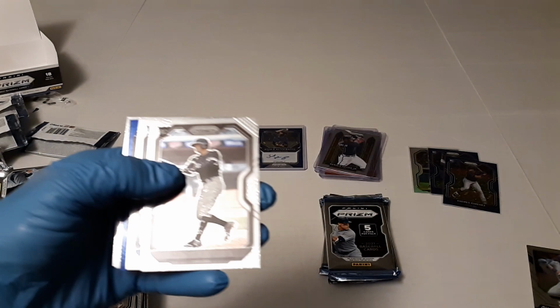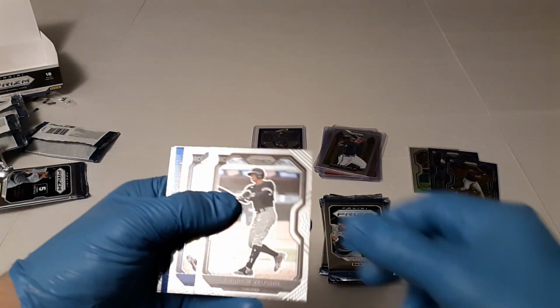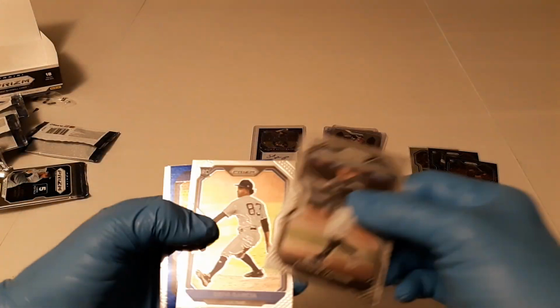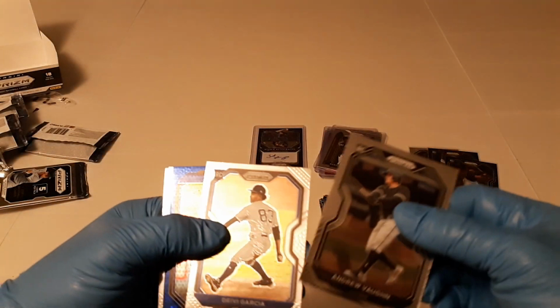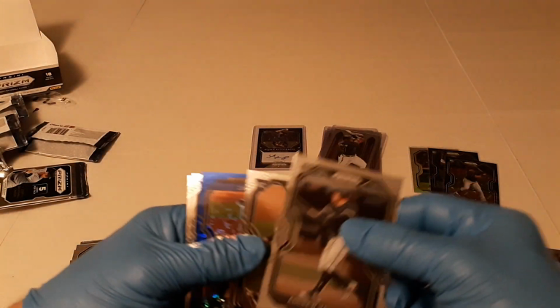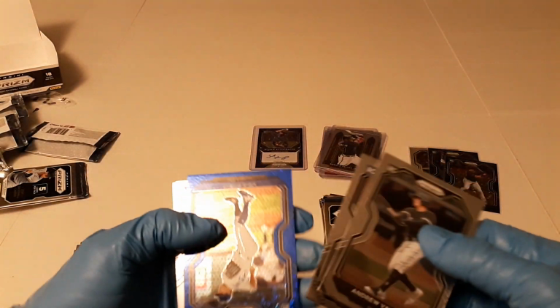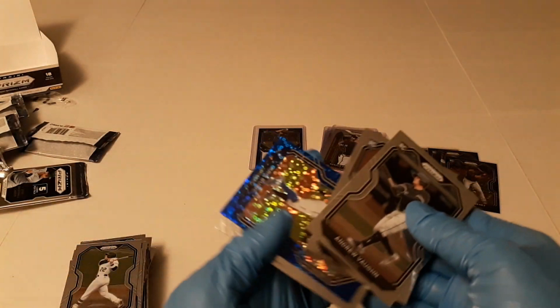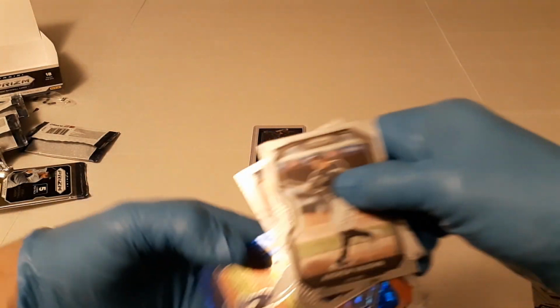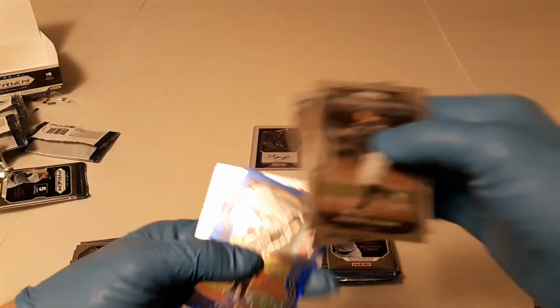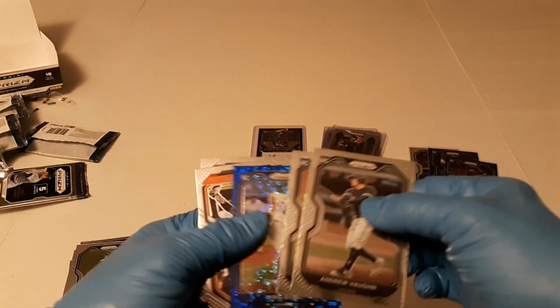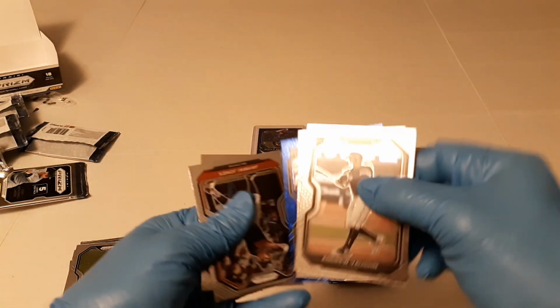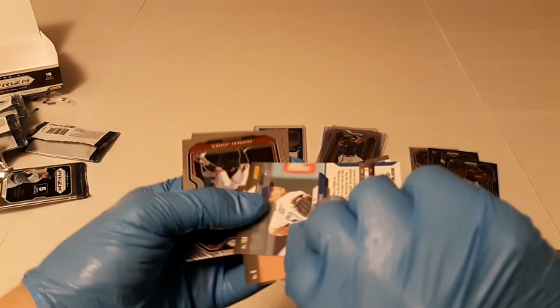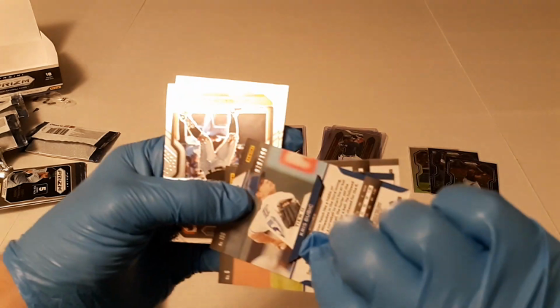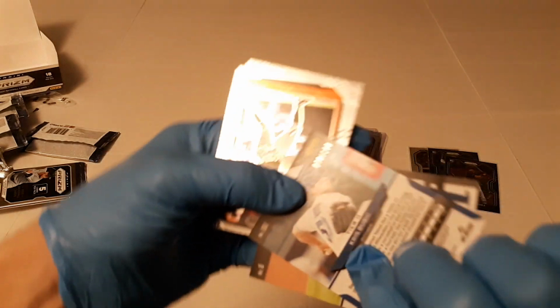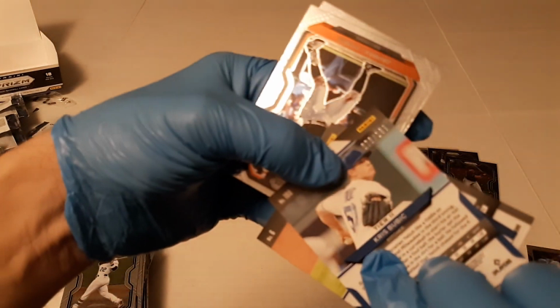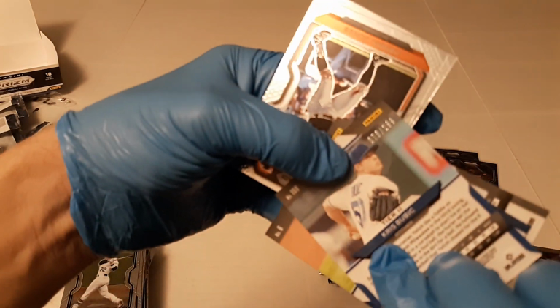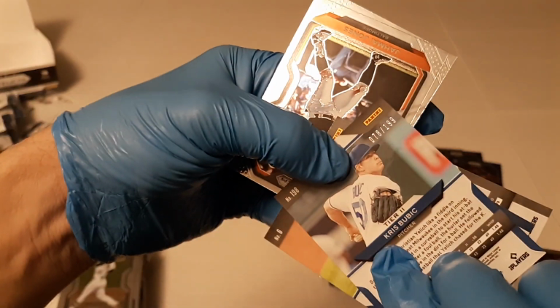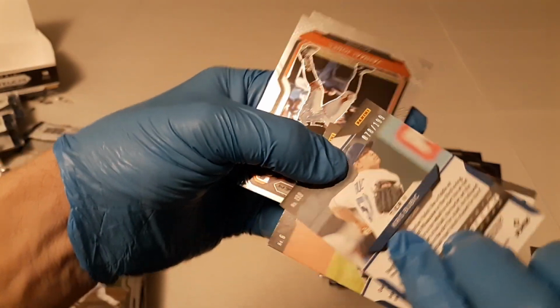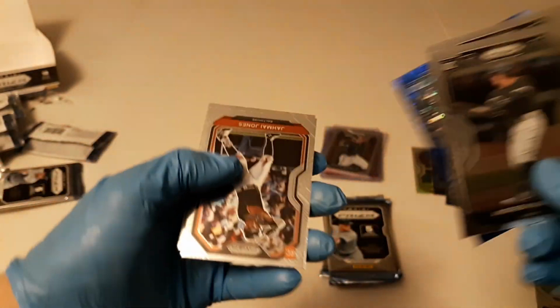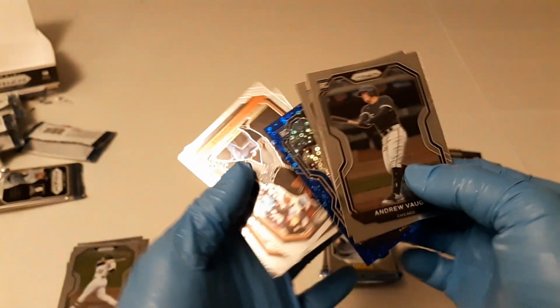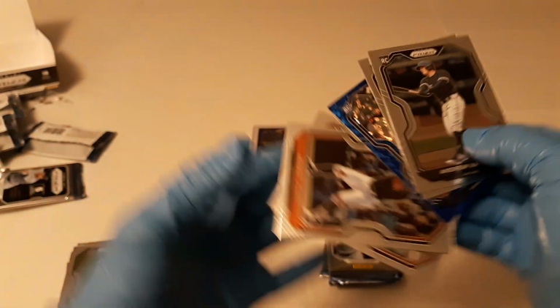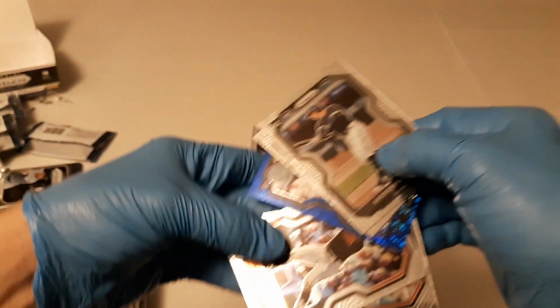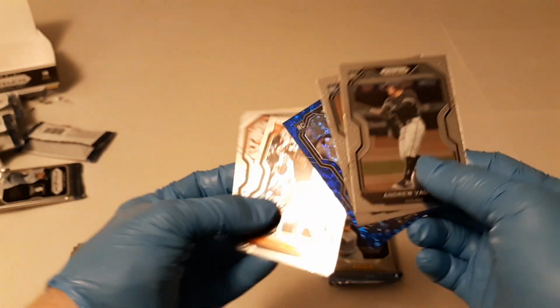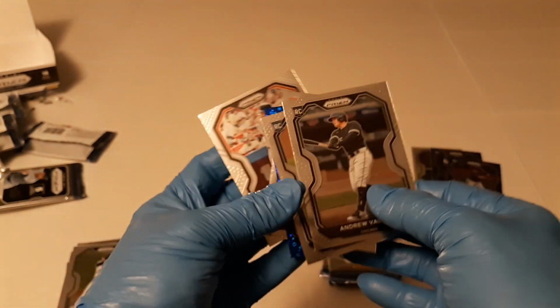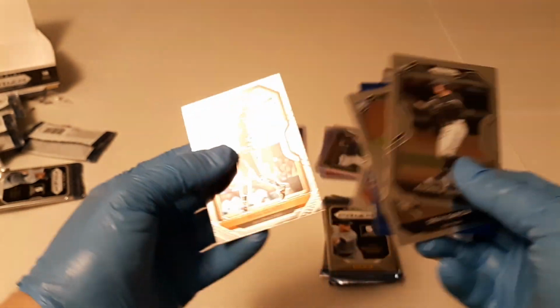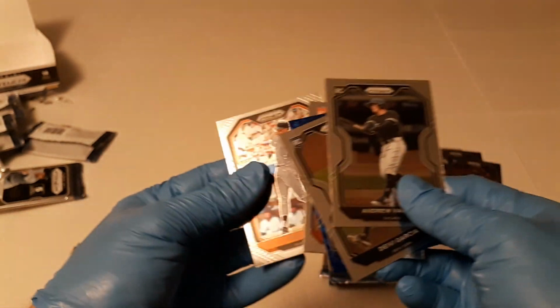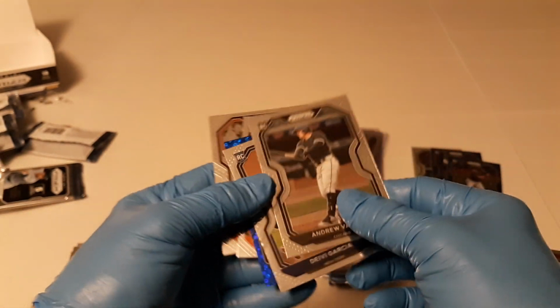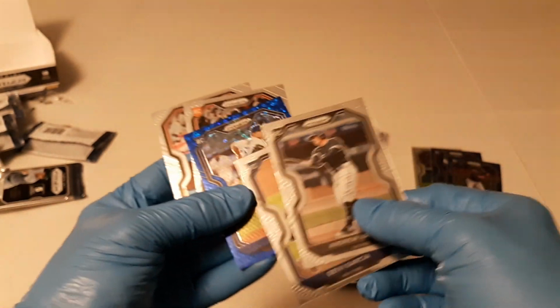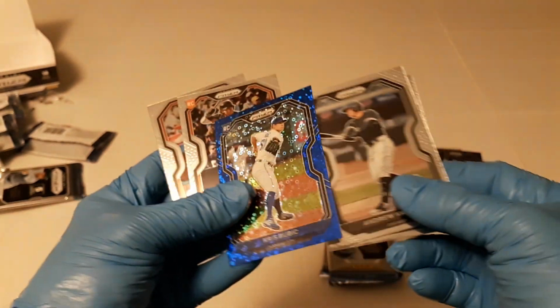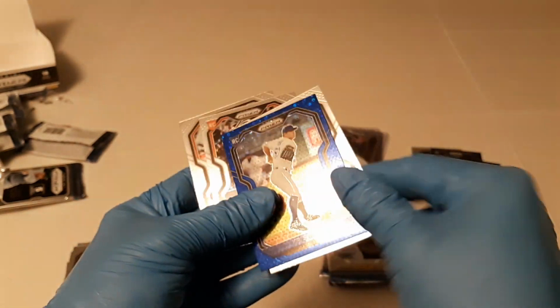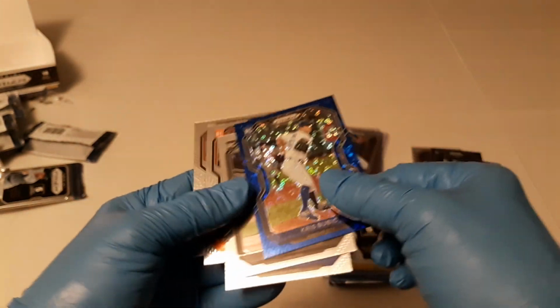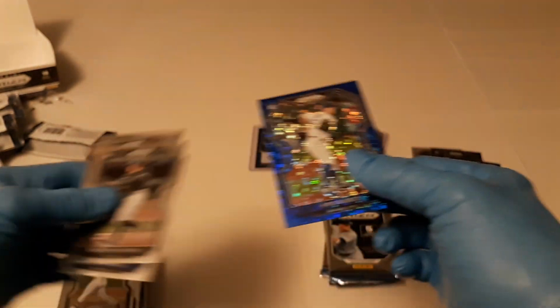There's Andrew Vaughn, Davey Garcia. There's a Chris Bubic blue, numbered 78 of 199. Jemai Jones, Will Clark. We'll sleeve the Bubic. These gloves really want to stick.